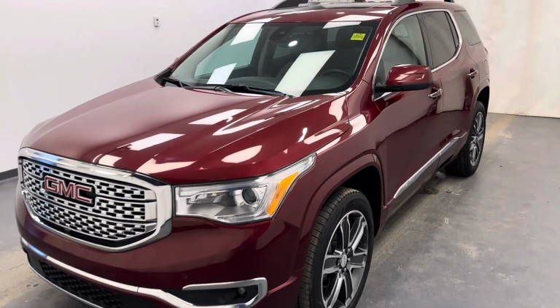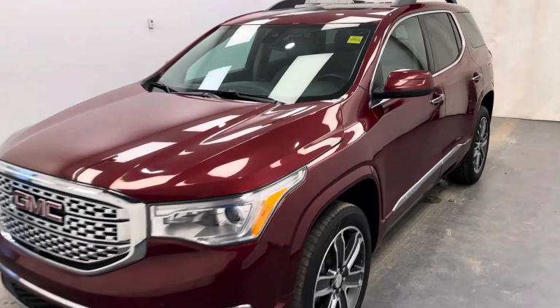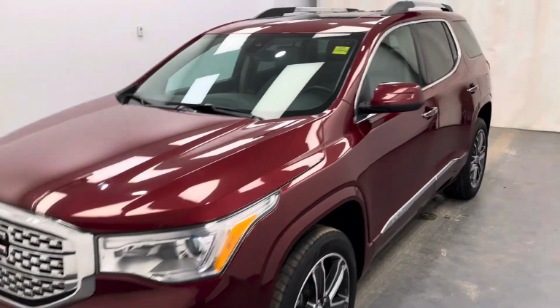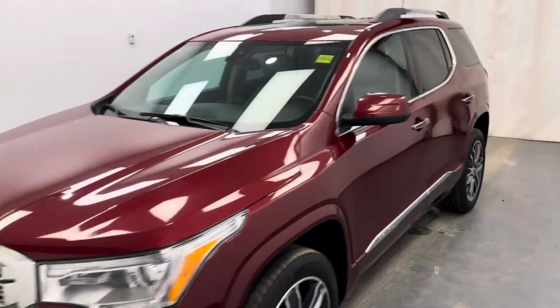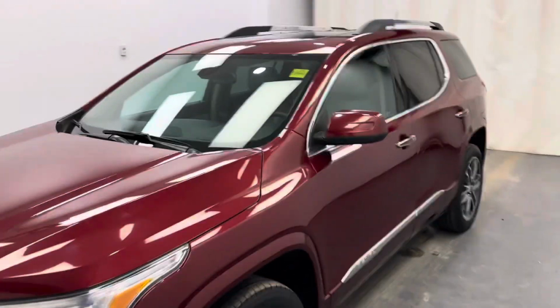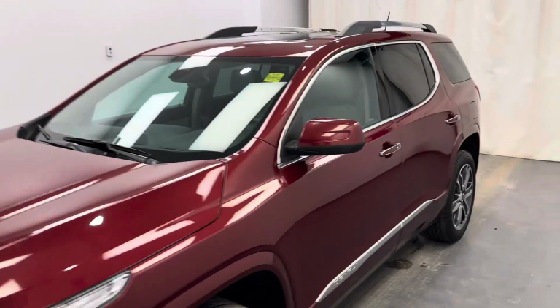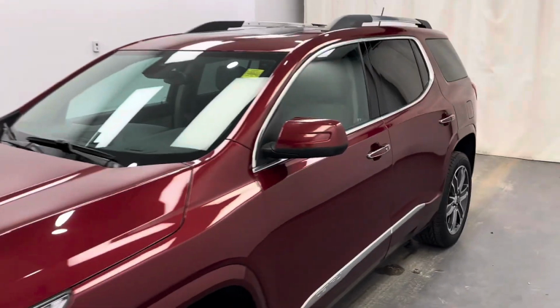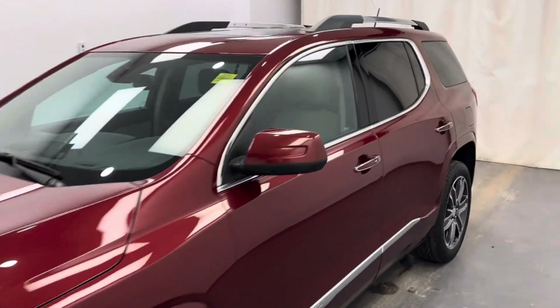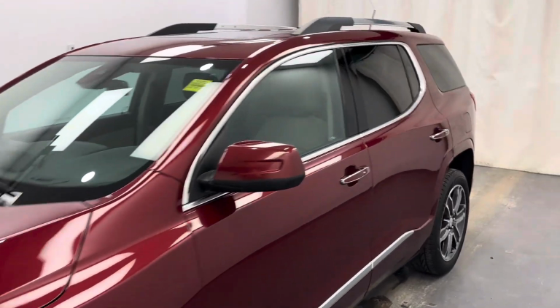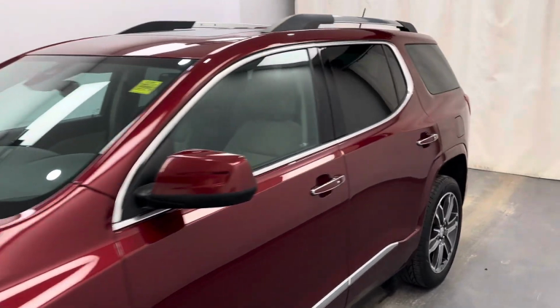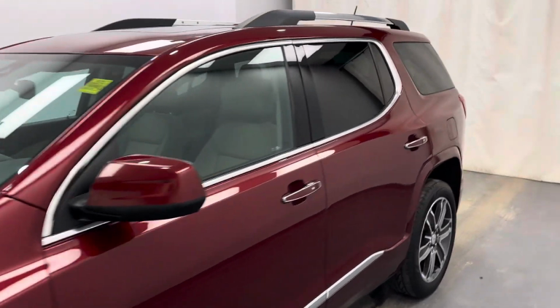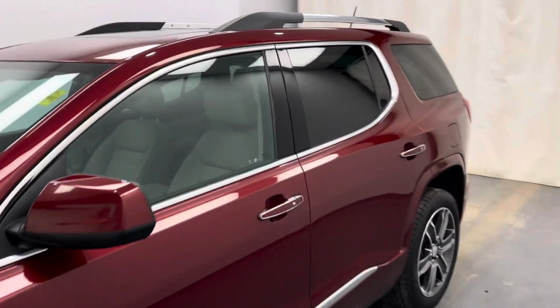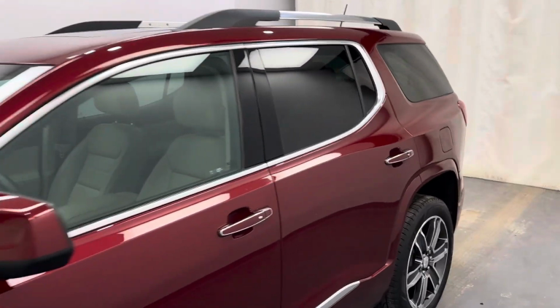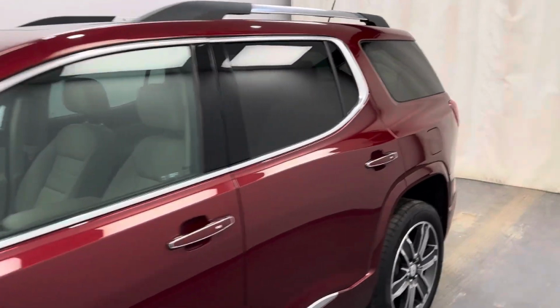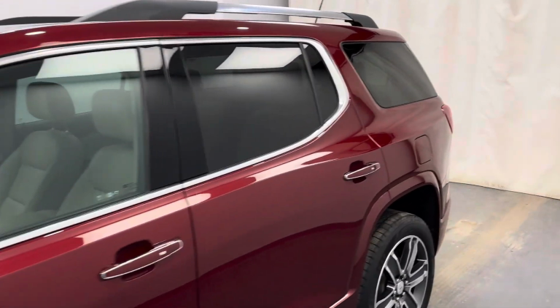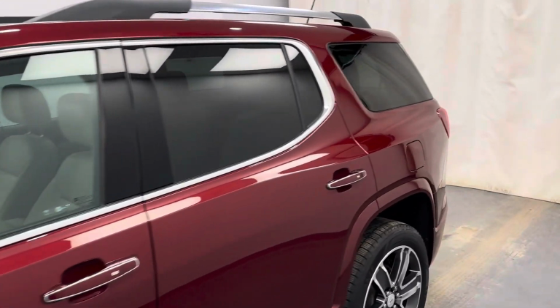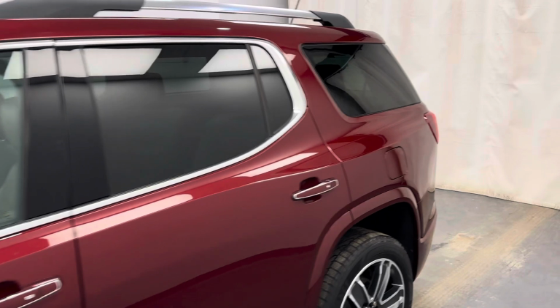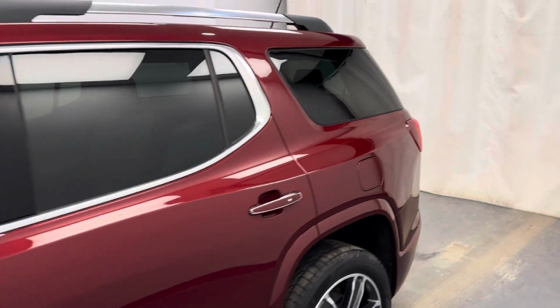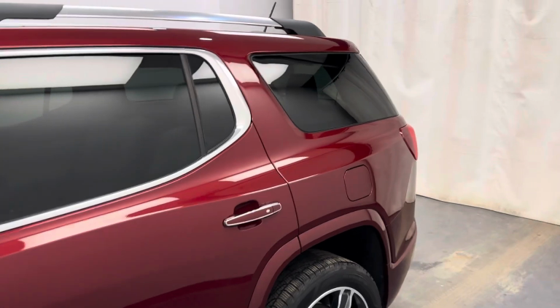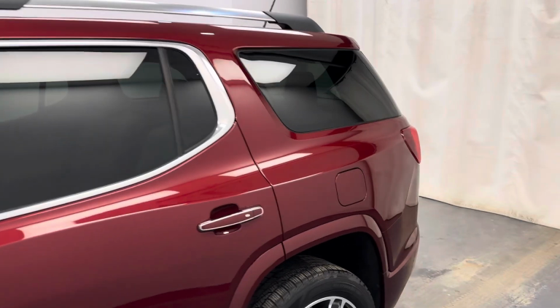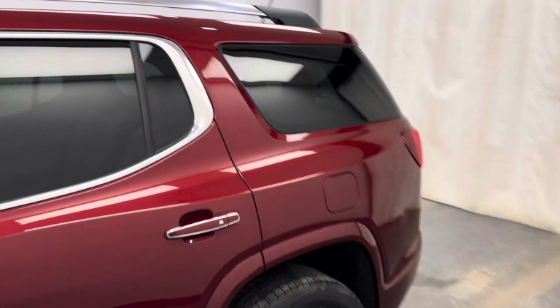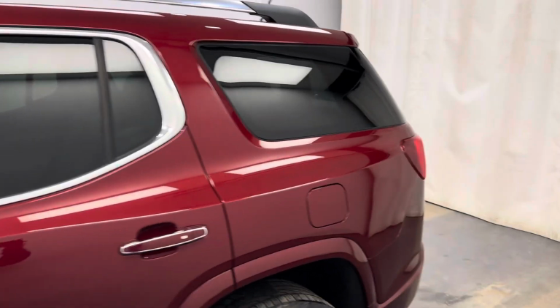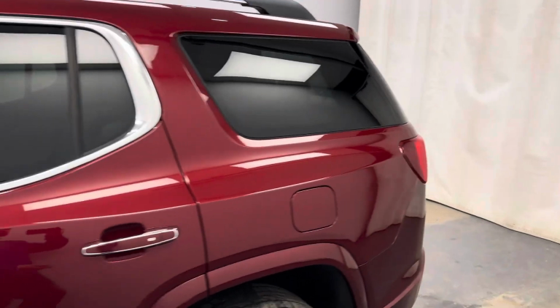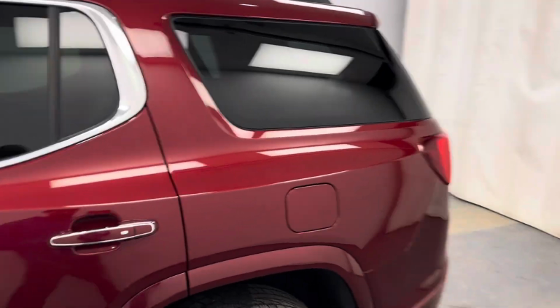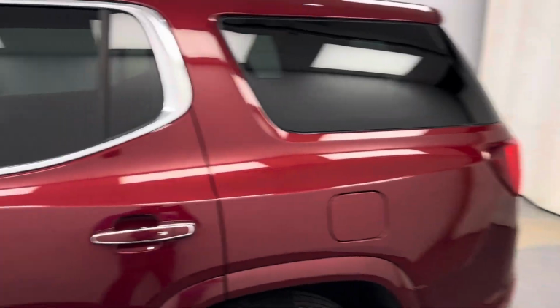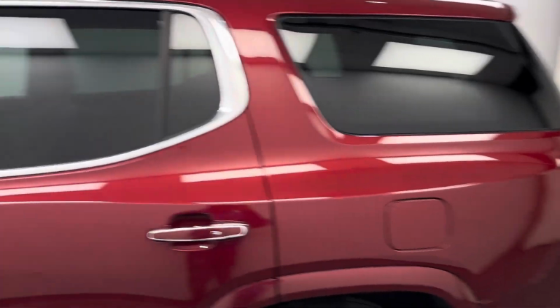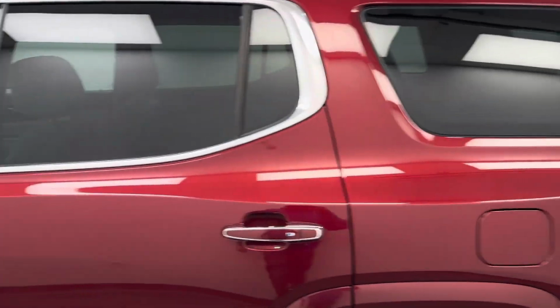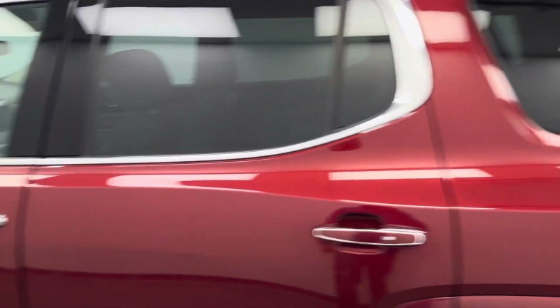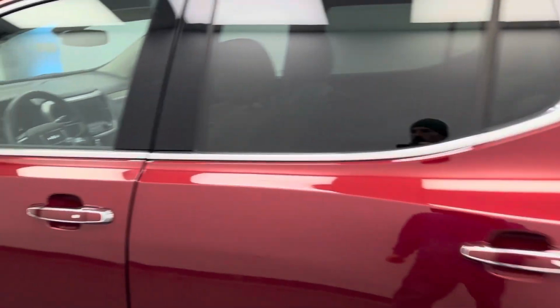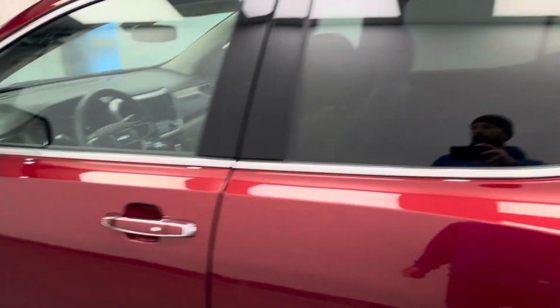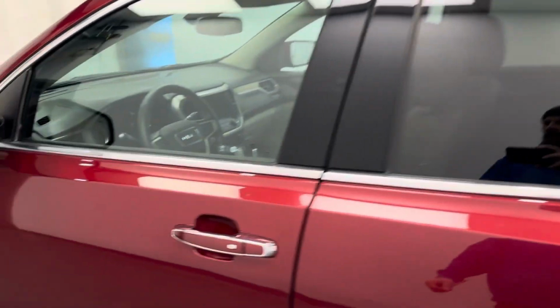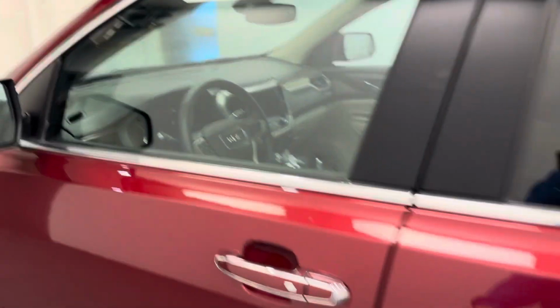This is stock number 185881. It's a 2018 GMC Acadia Denali in red jewel tint coat.